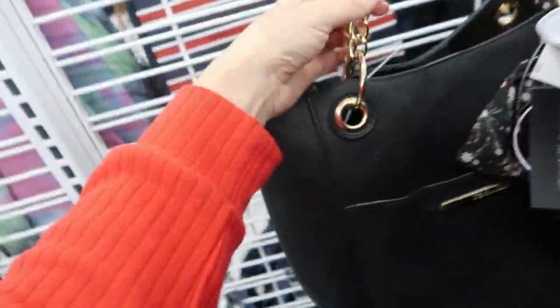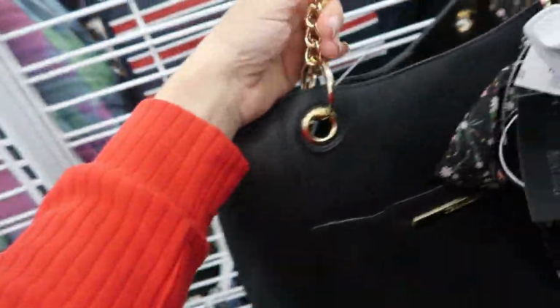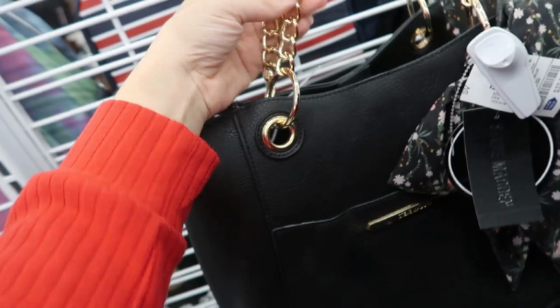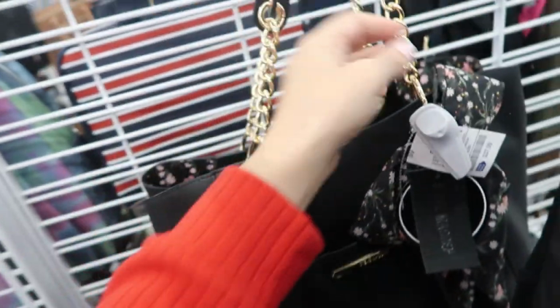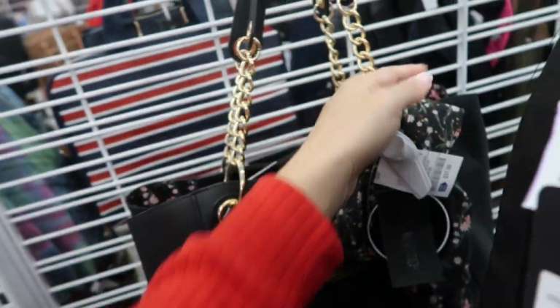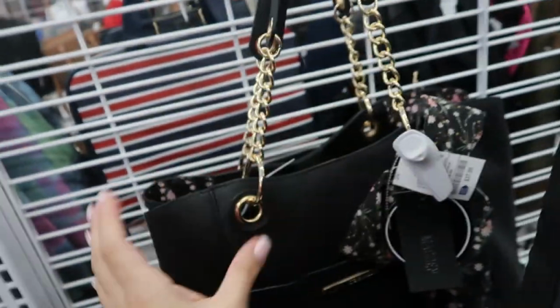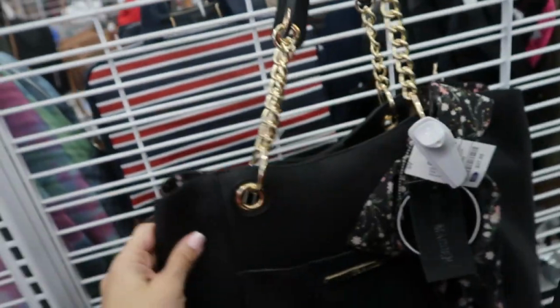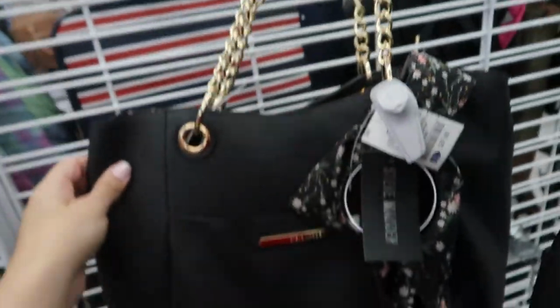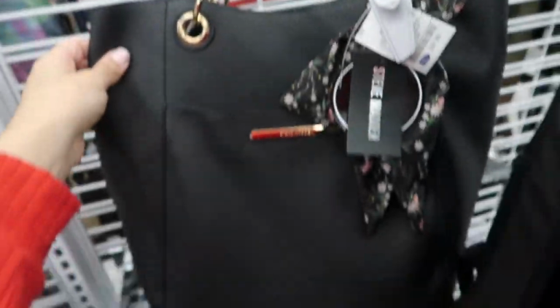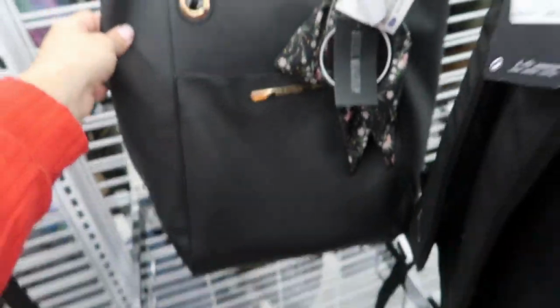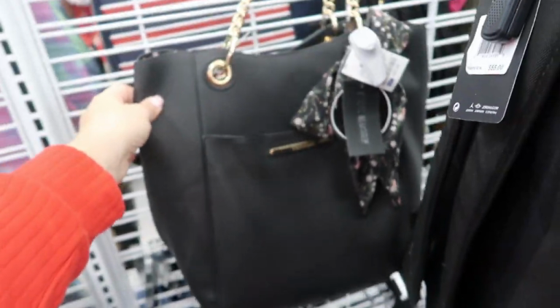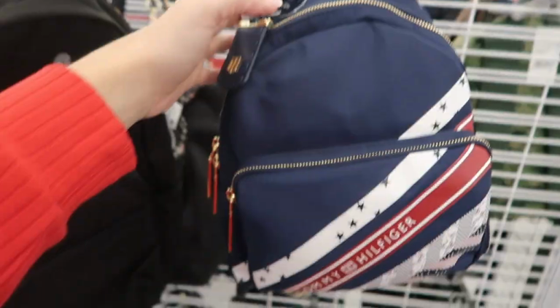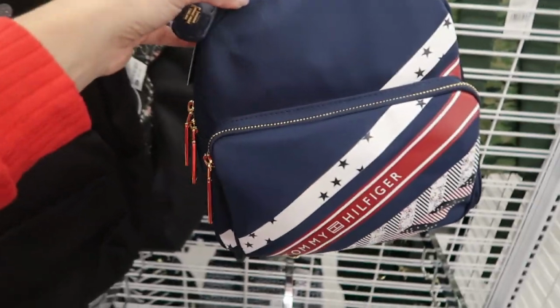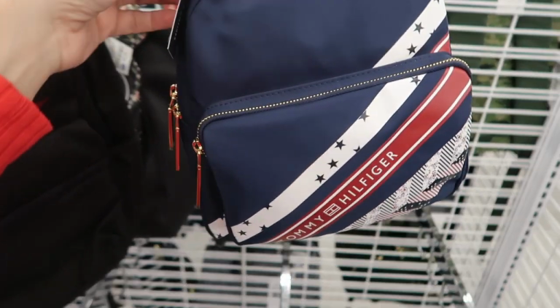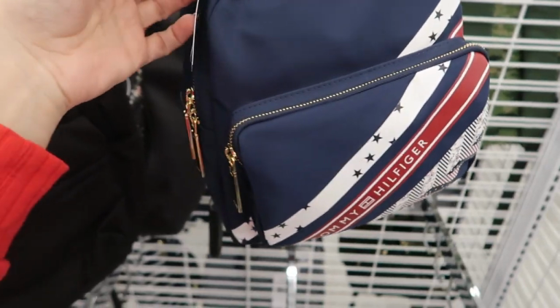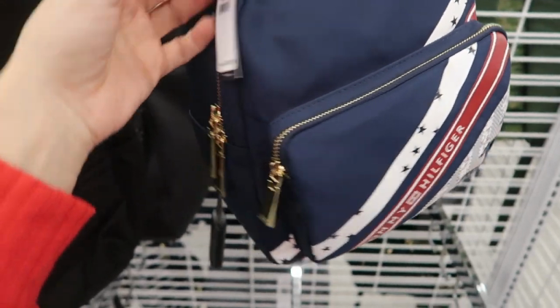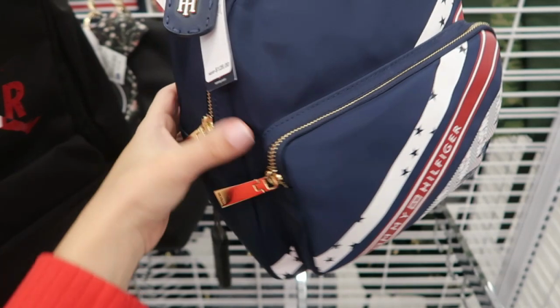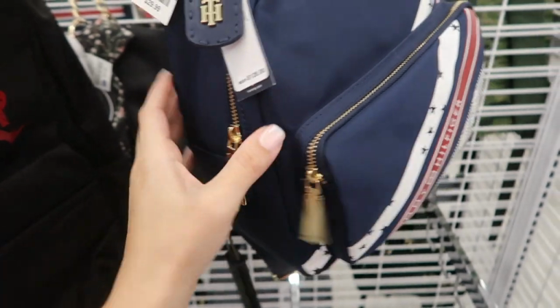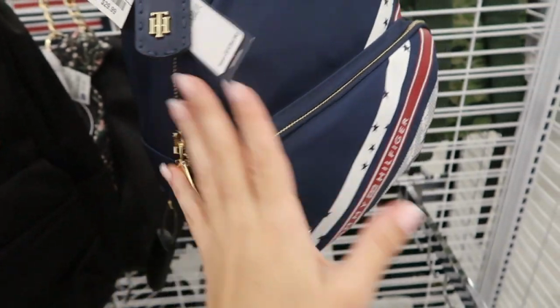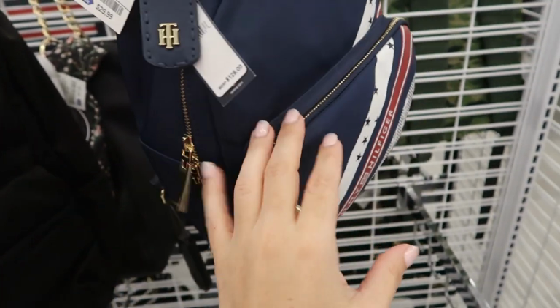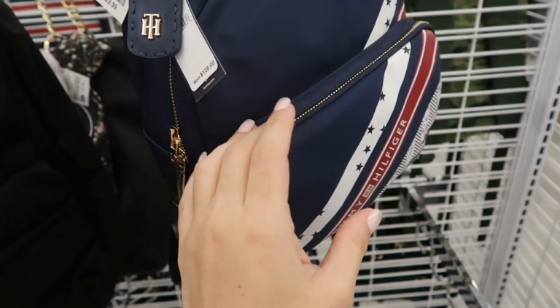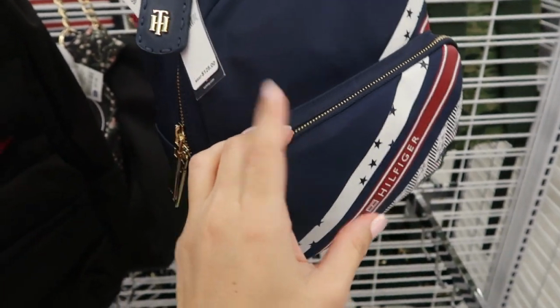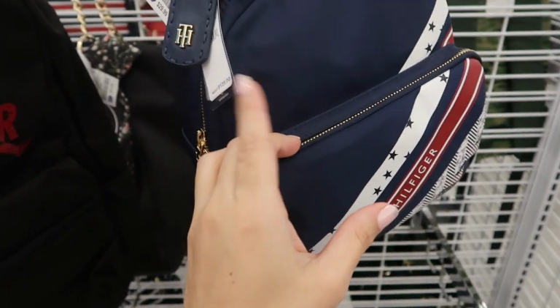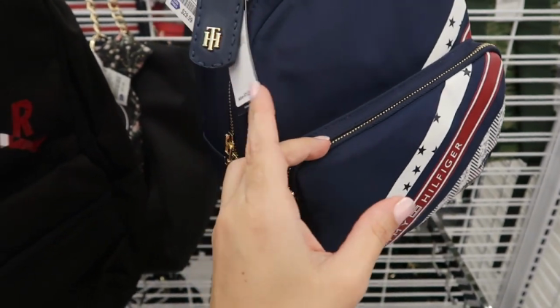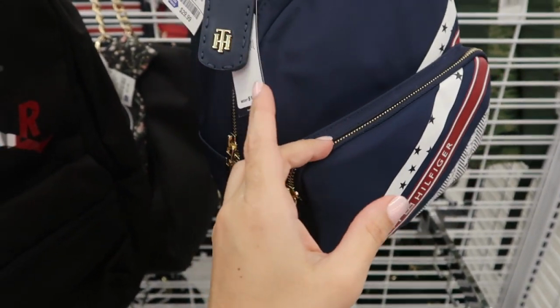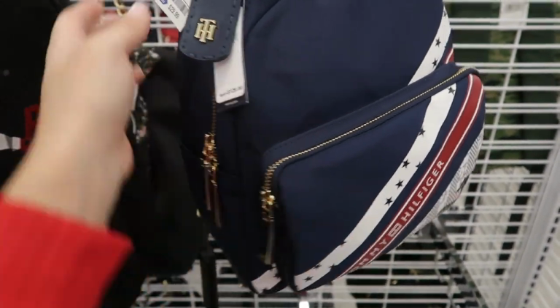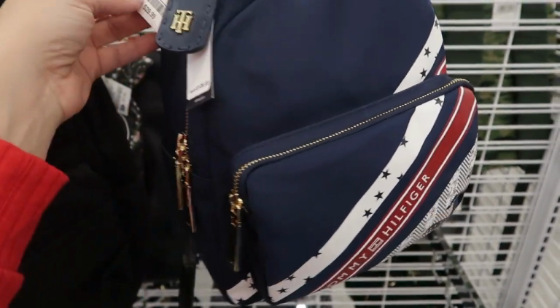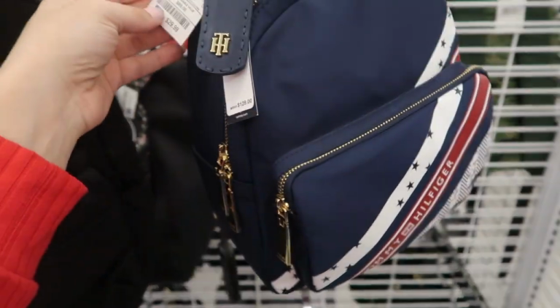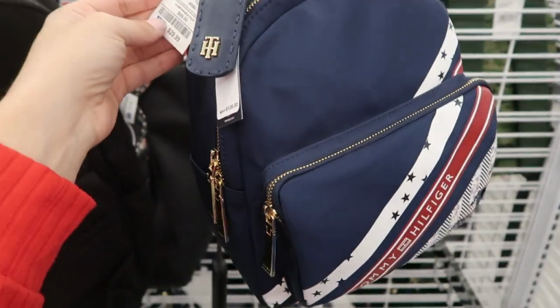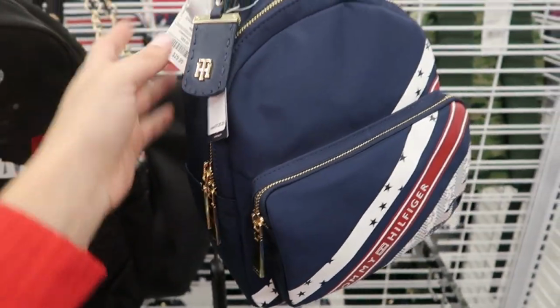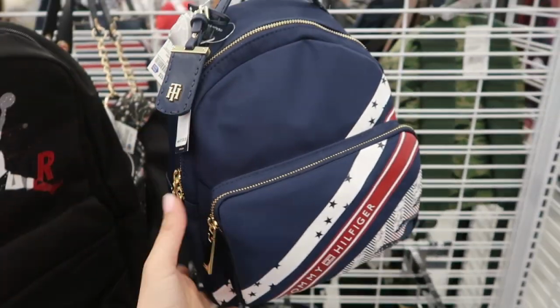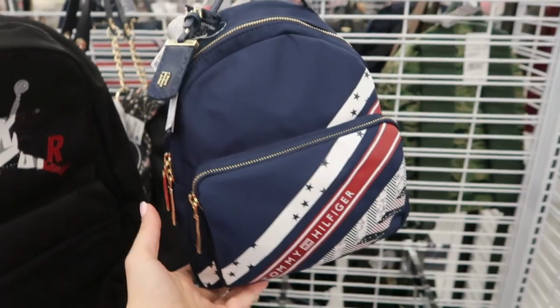With the chain strap I probably wouldn't use it for school or anything. Here's another really cute Tommy Hilfiger backpack — this one is nylon, retails for $128, and it's $29.99.